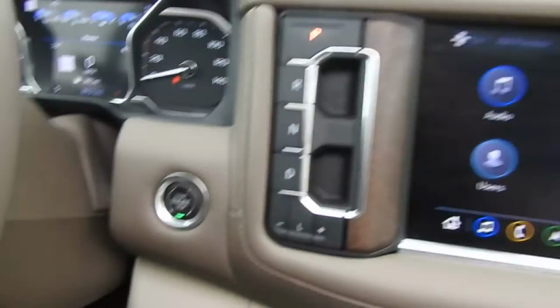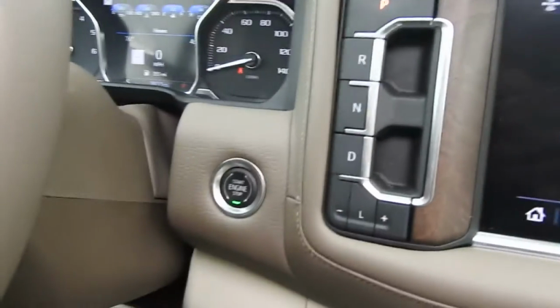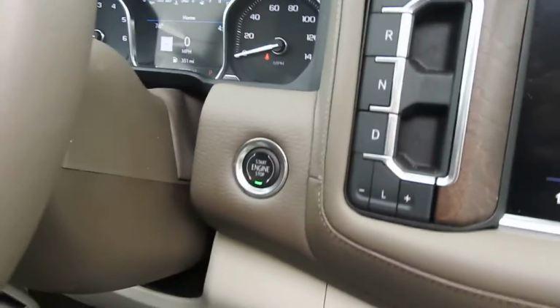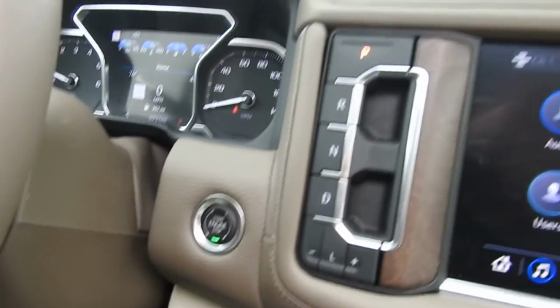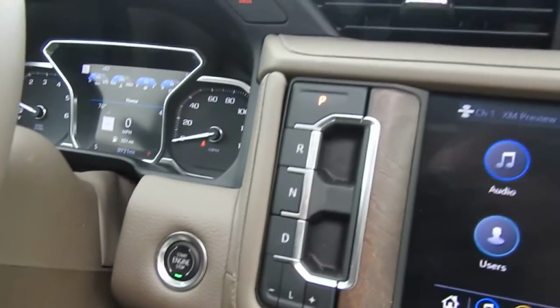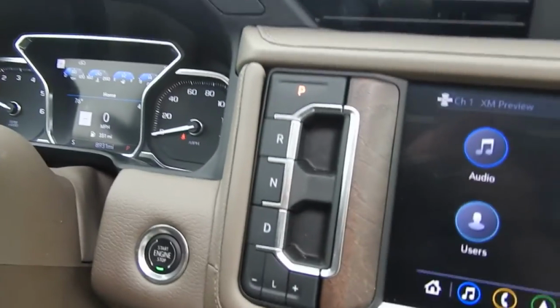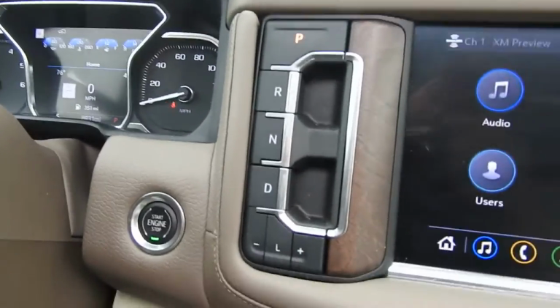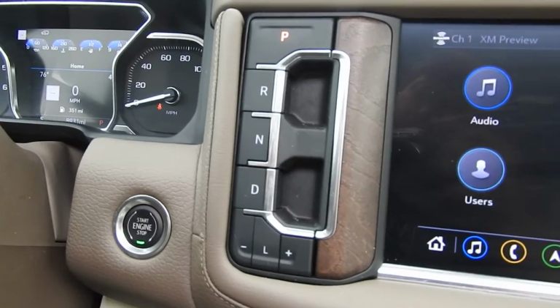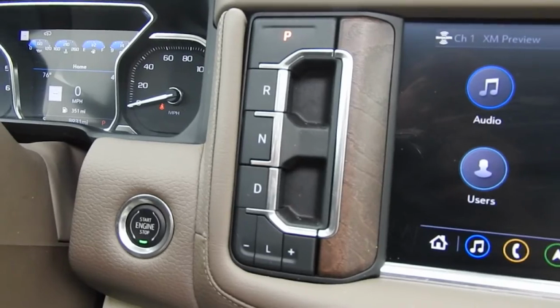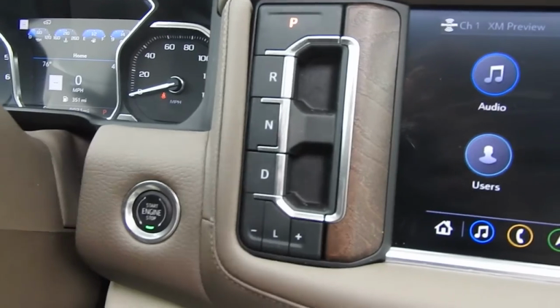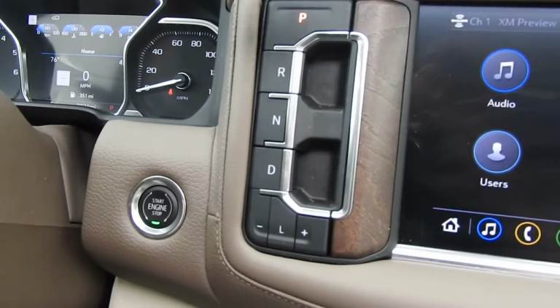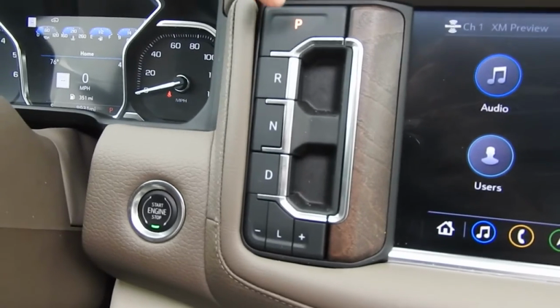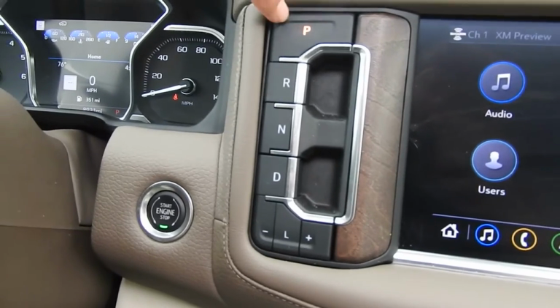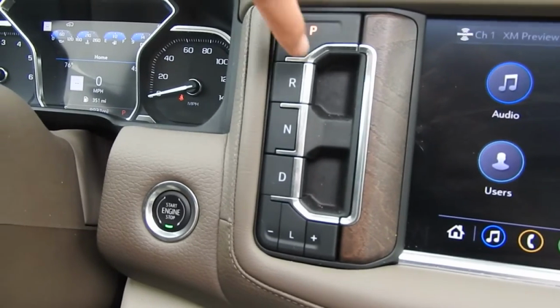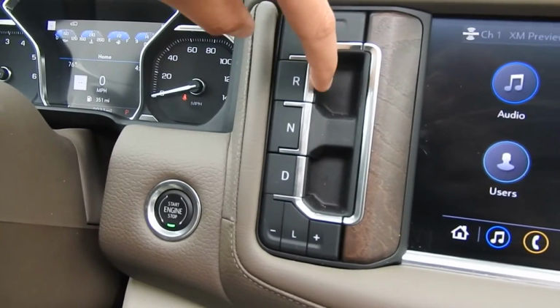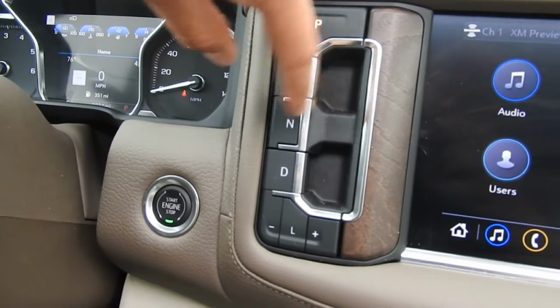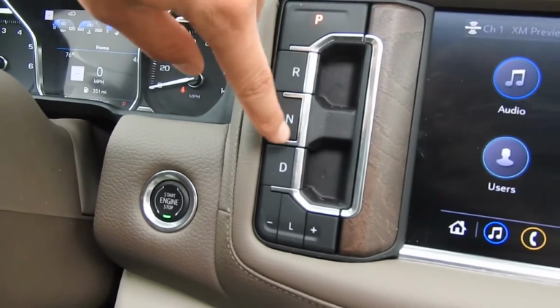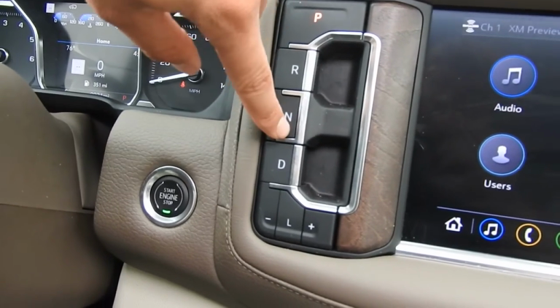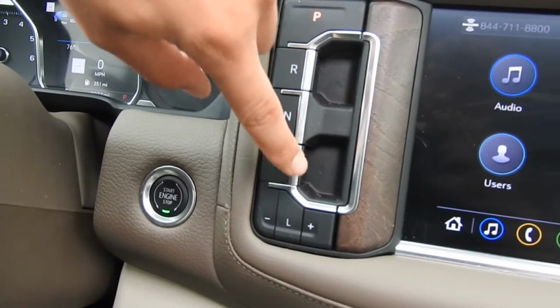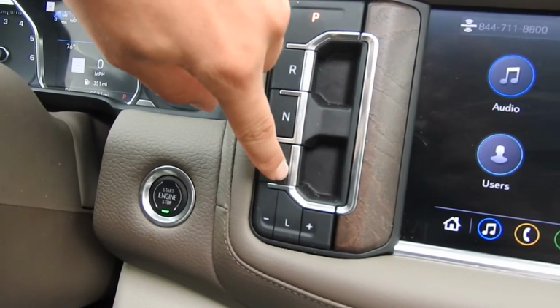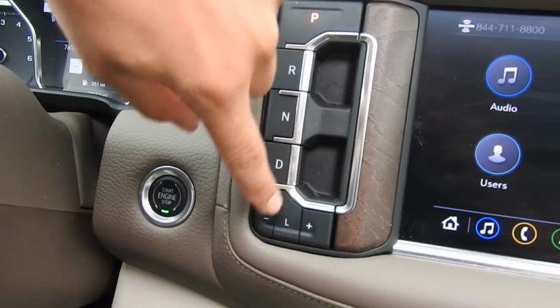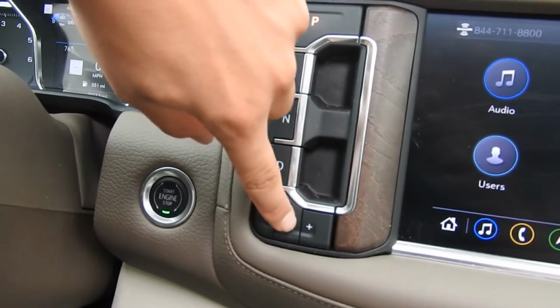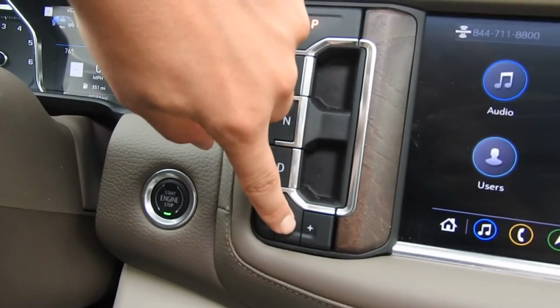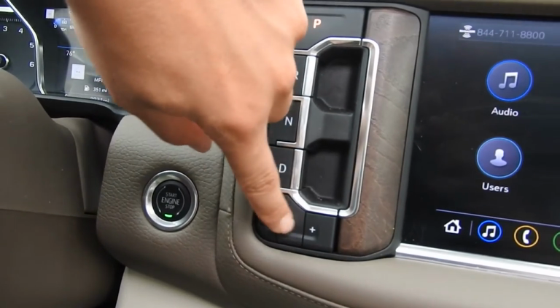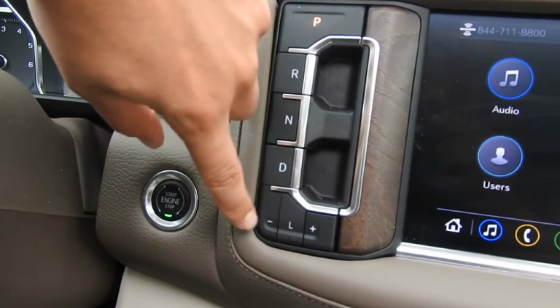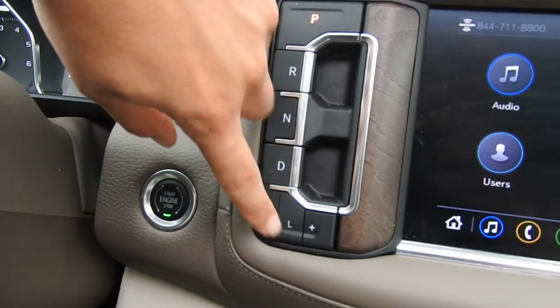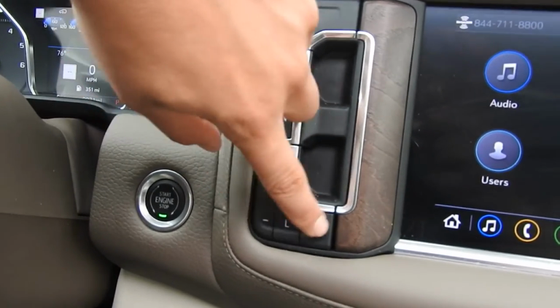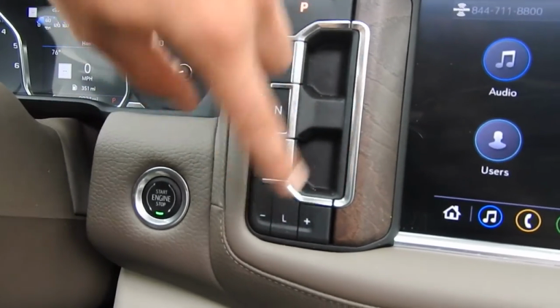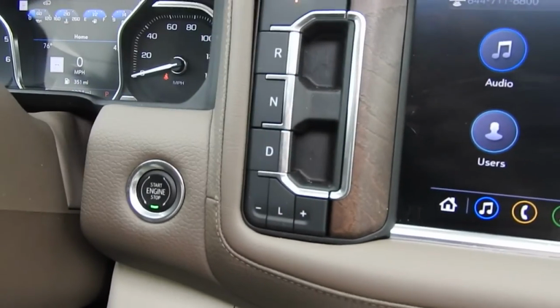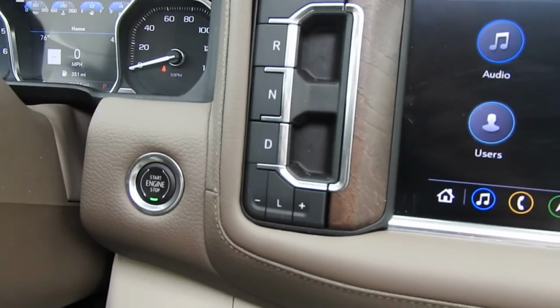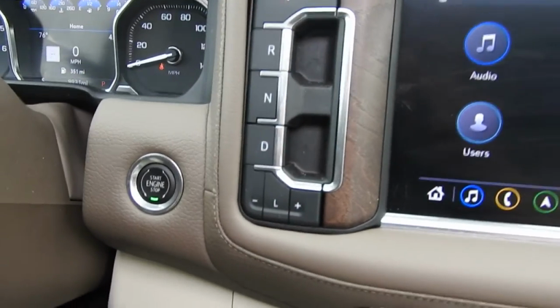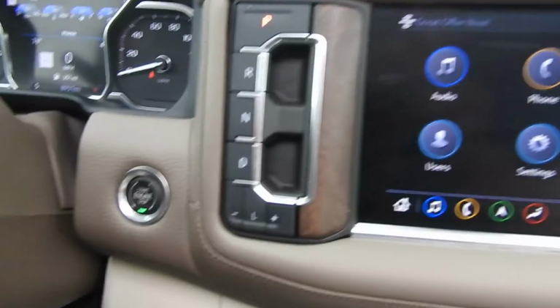You've got your push button start and push button shifting. Push for park, pull for reverse, push for neutral, pull for drive, push for L, and then you can operate your manual mode there.